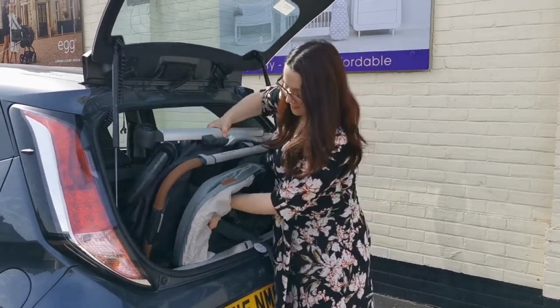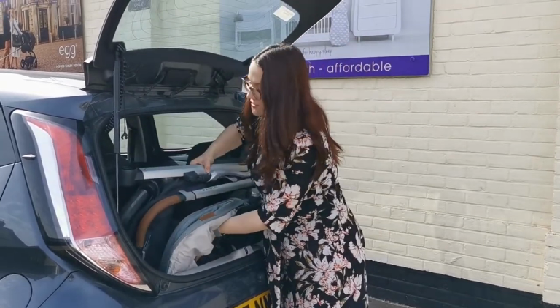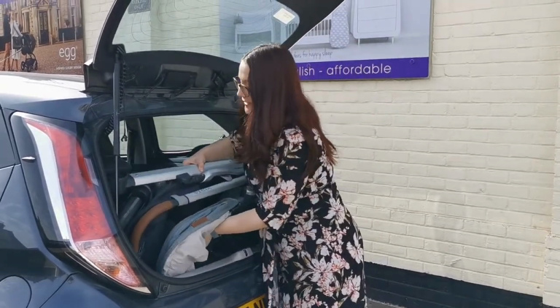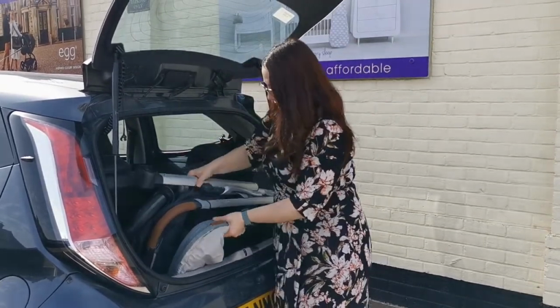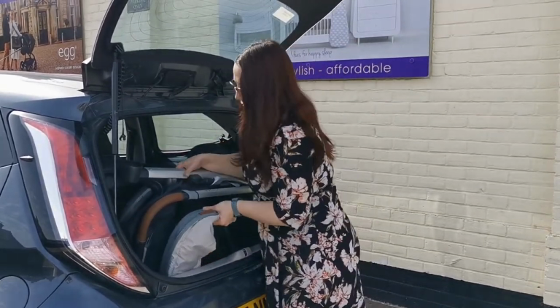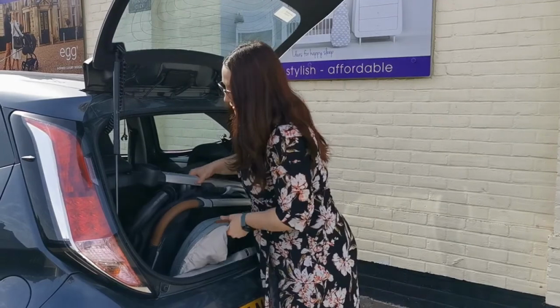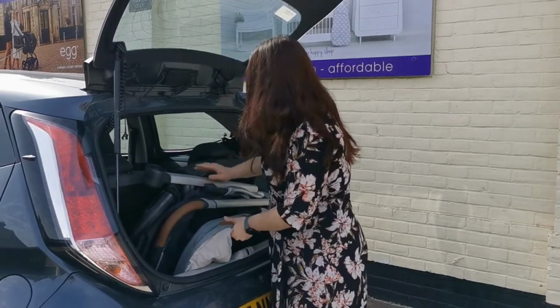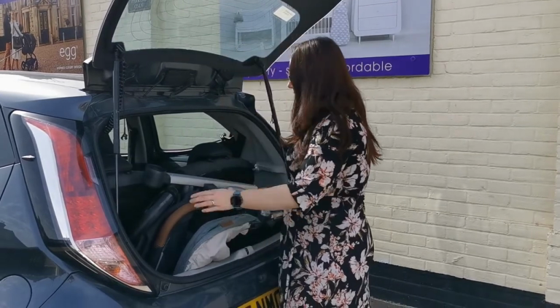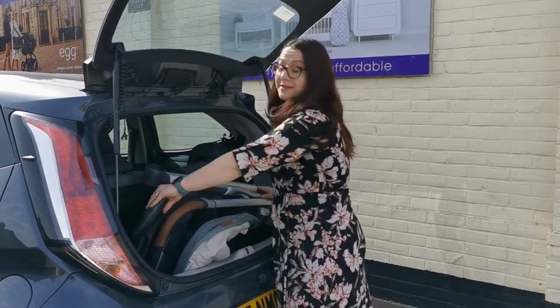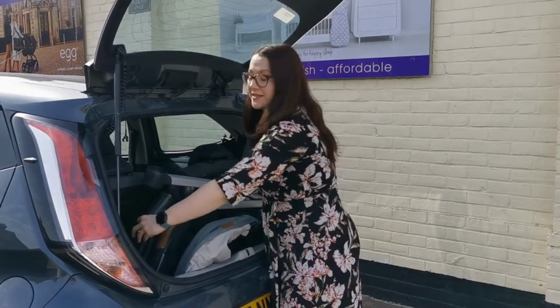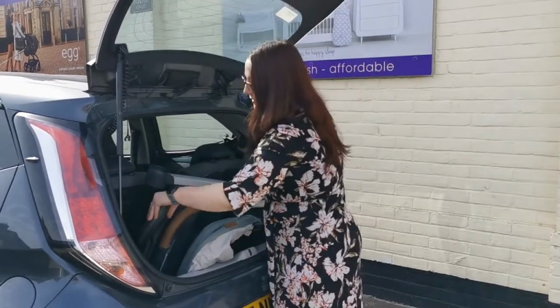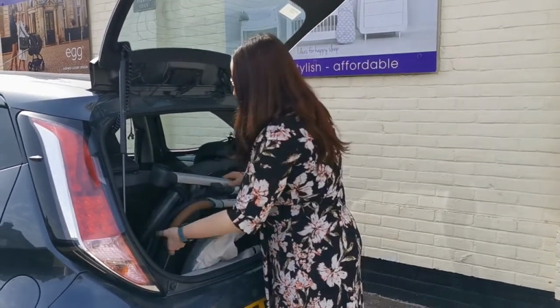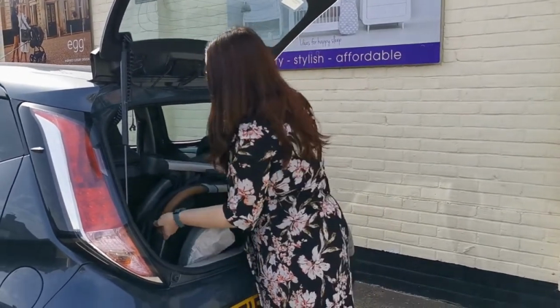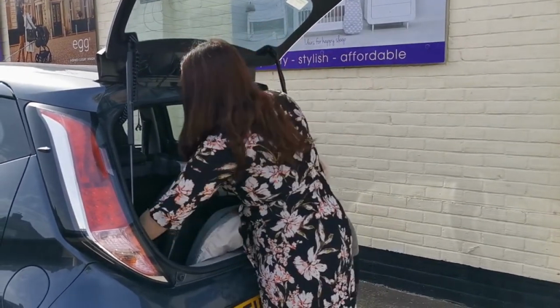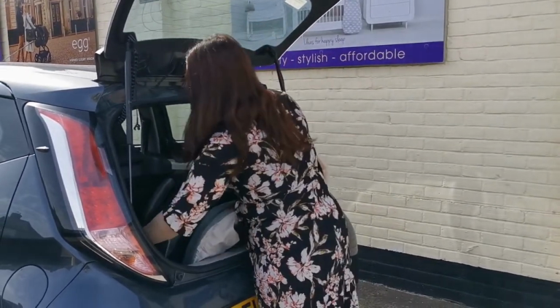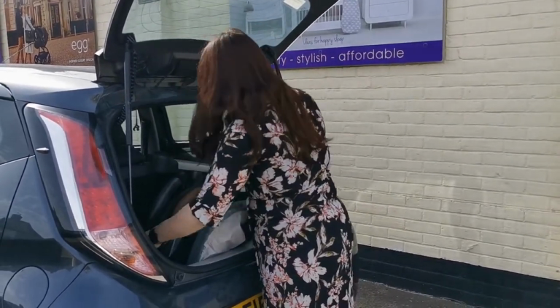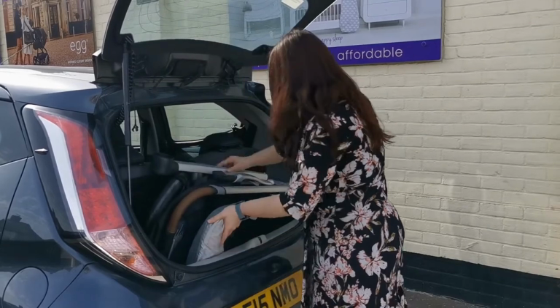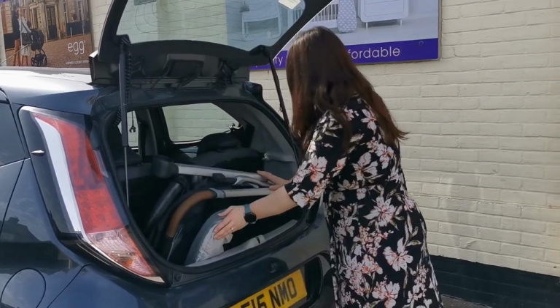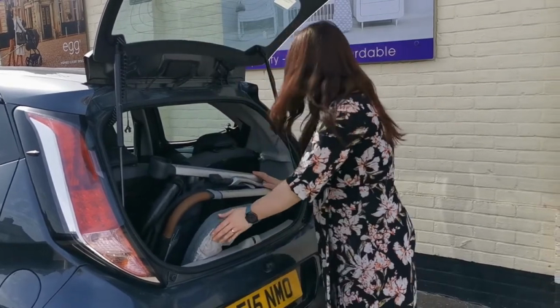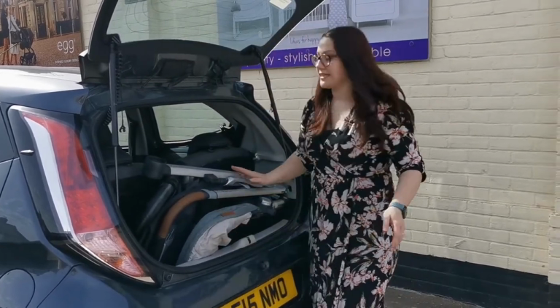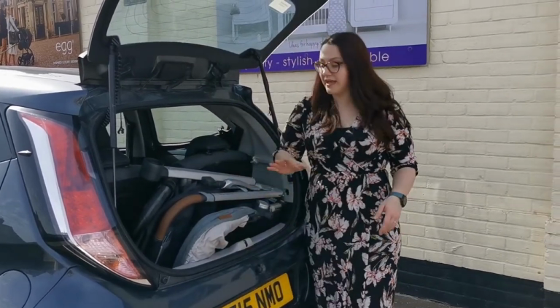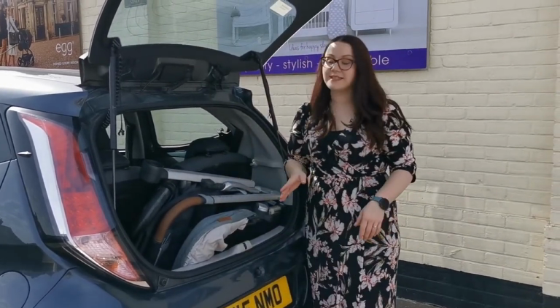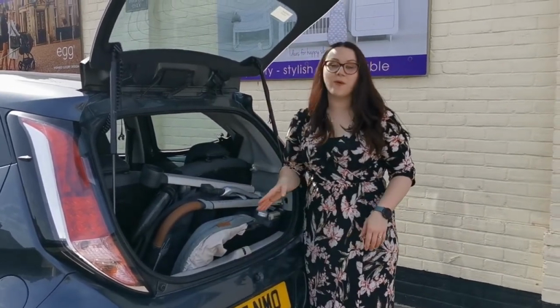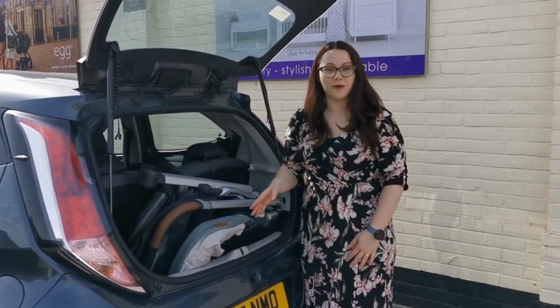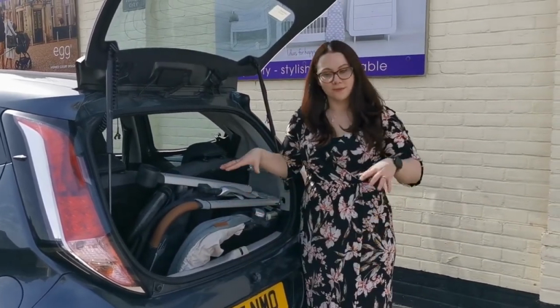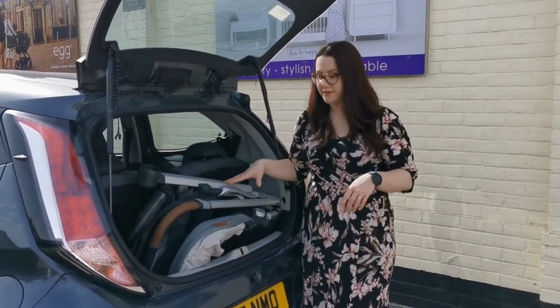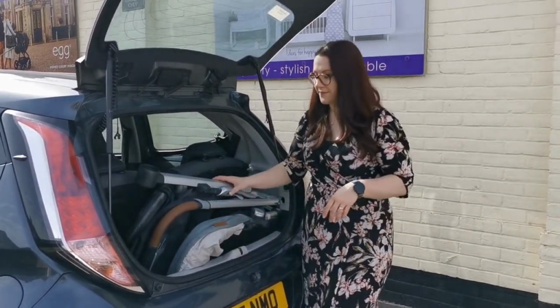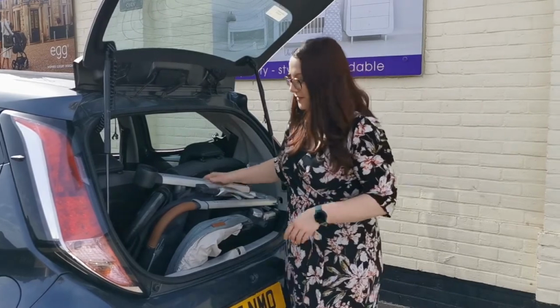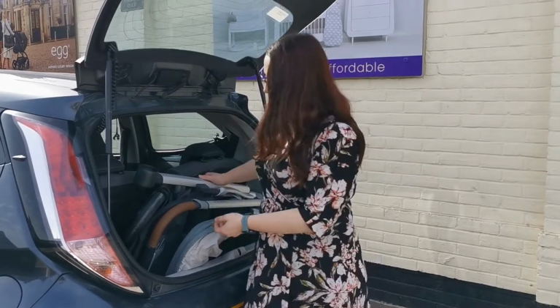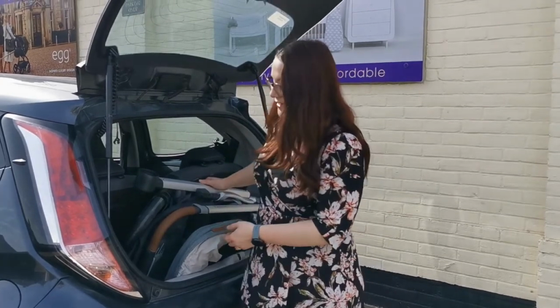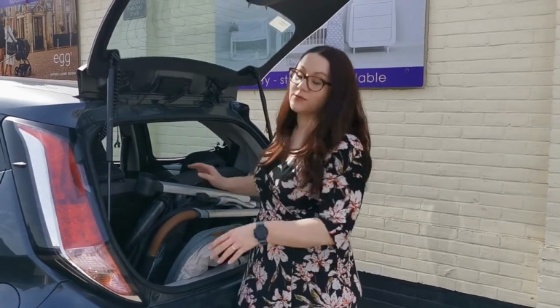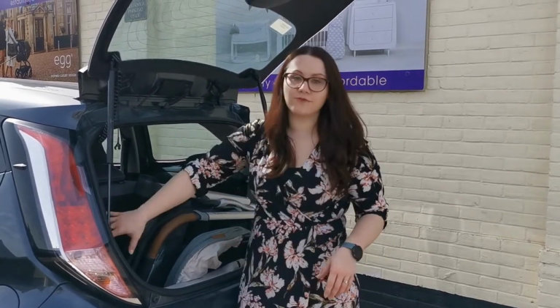This will just slide in with the seat unit on, which is really impressive — to be able to get this whole pram in the boot of the car all attached. I have had to take the bumper off as well just to make sure it's going to be a better fit, but as you can see there's still a little bit of room.